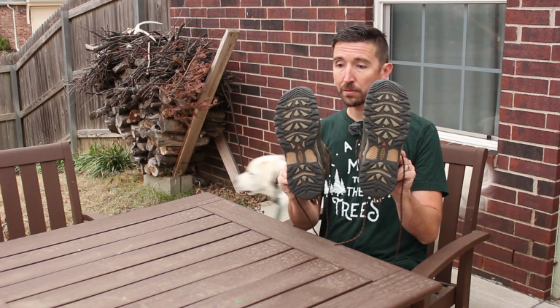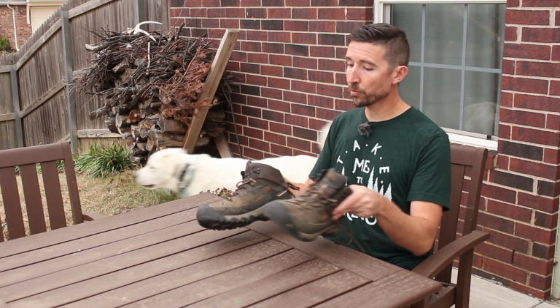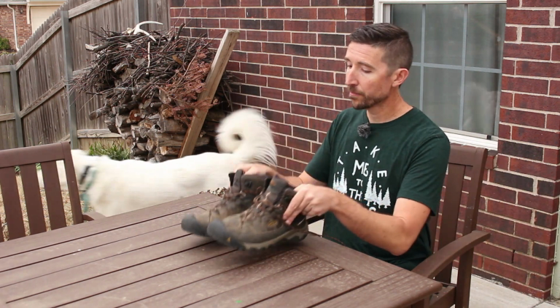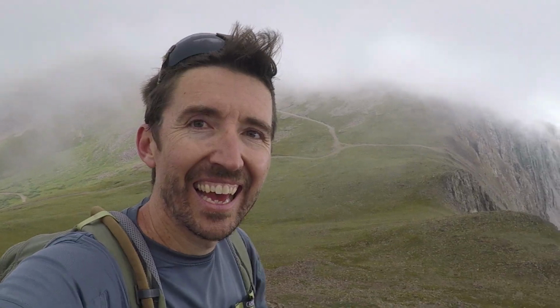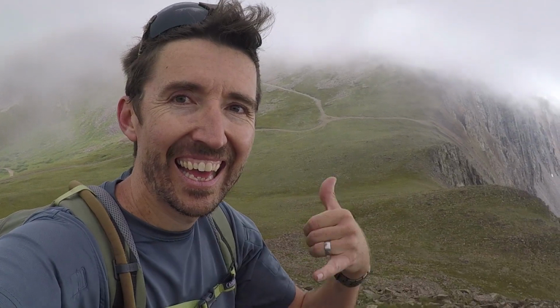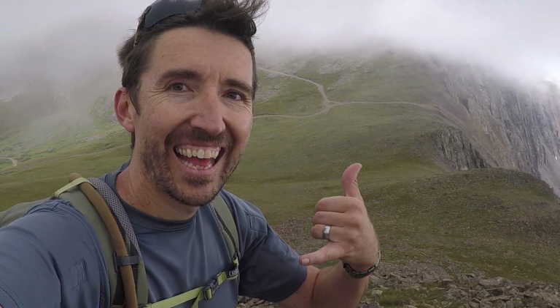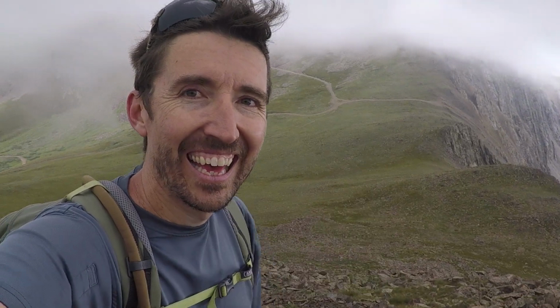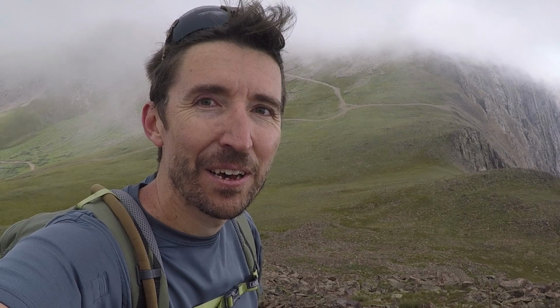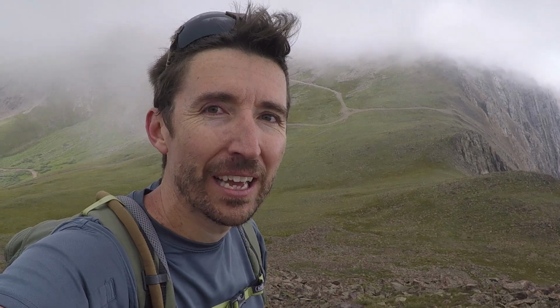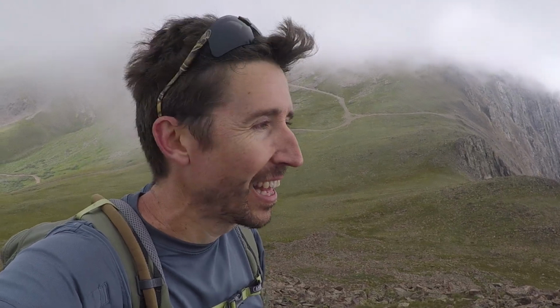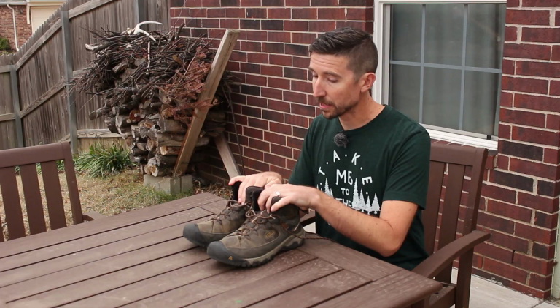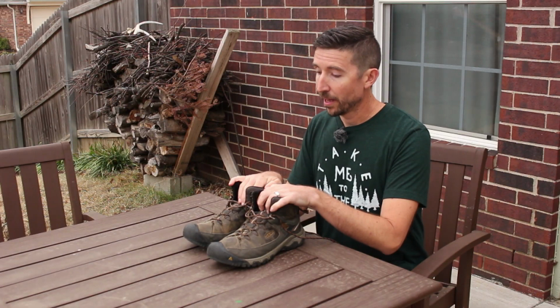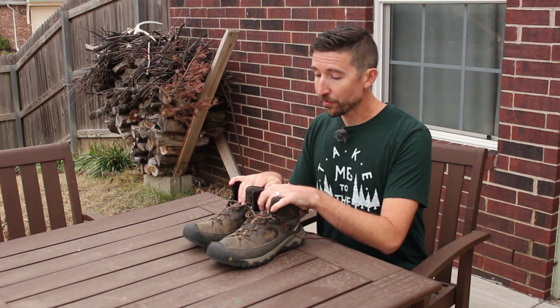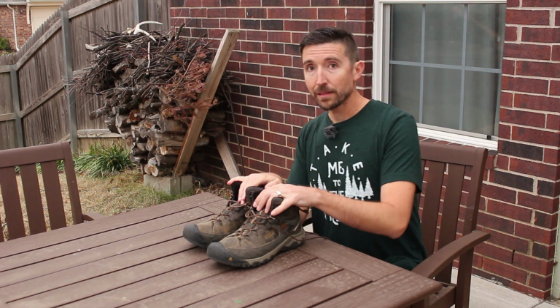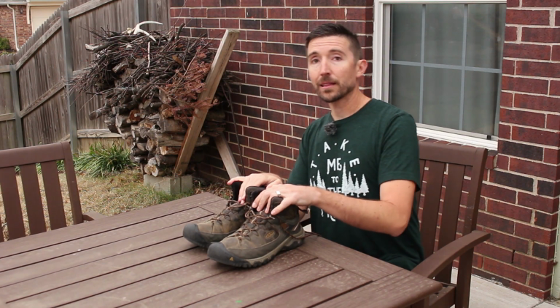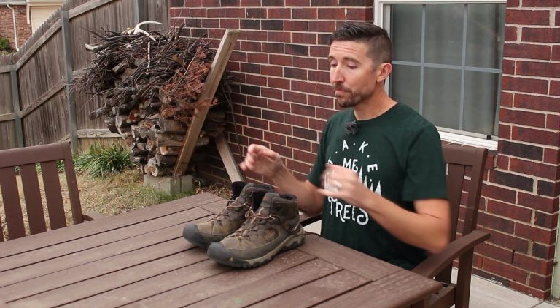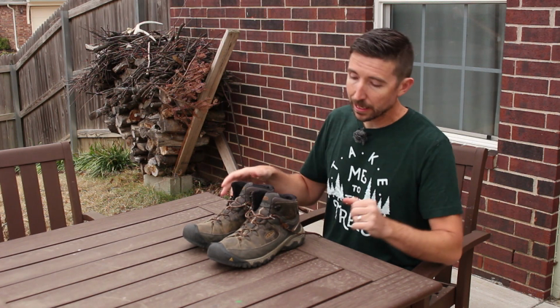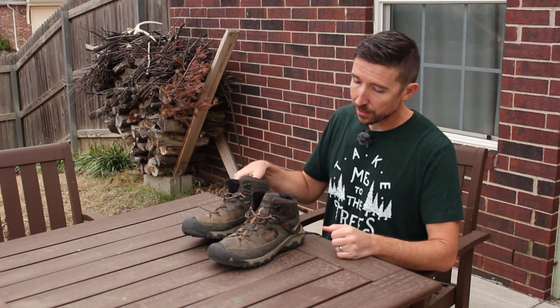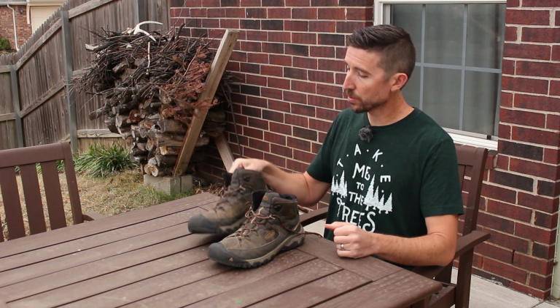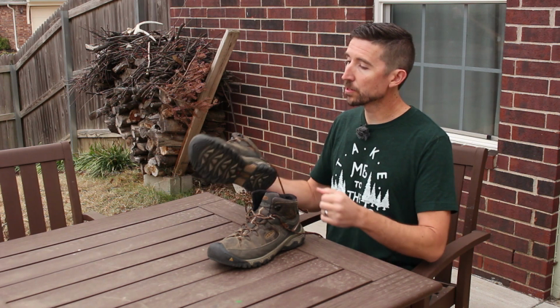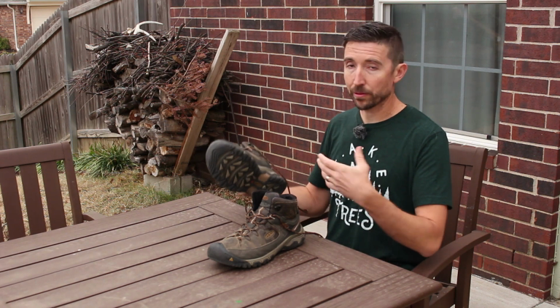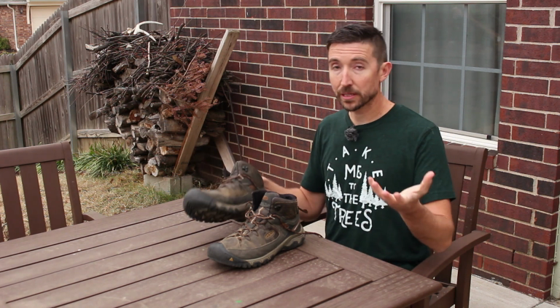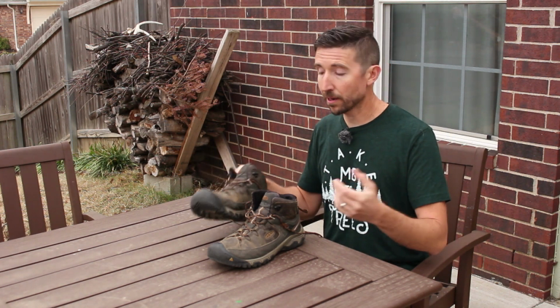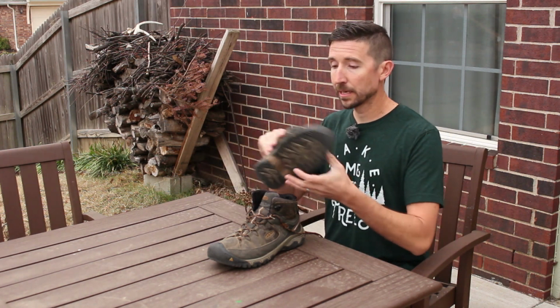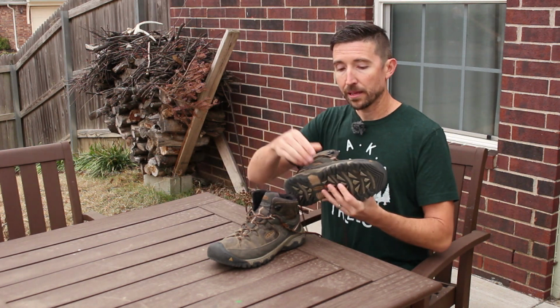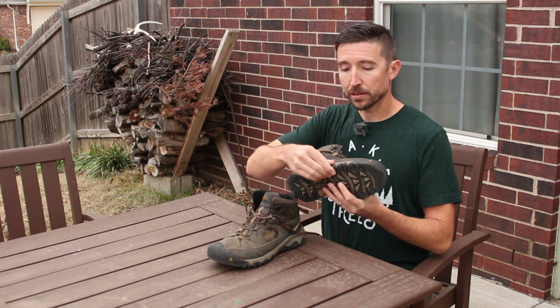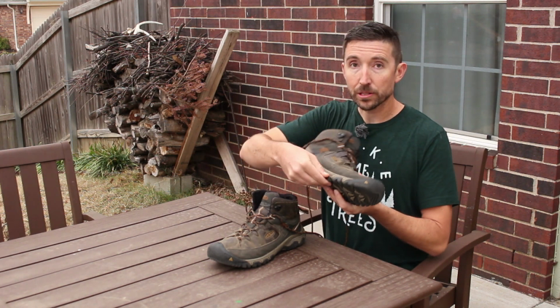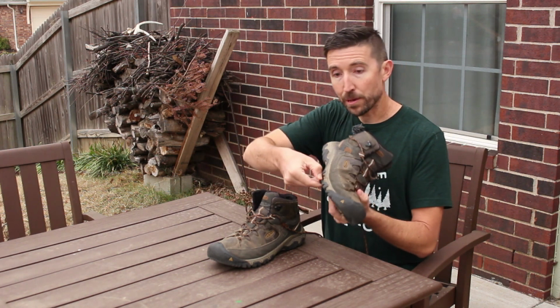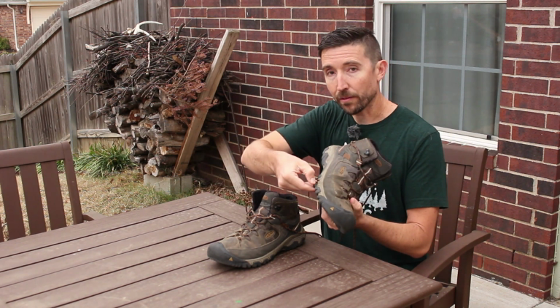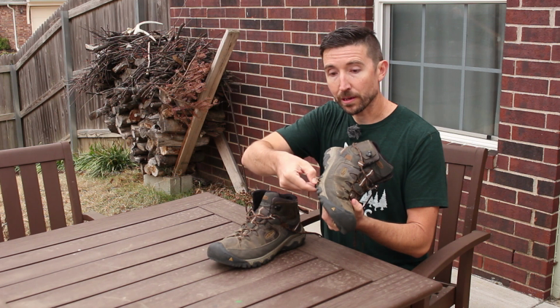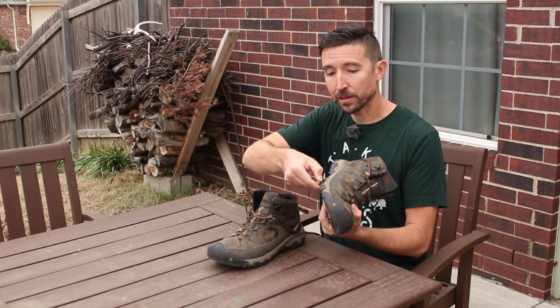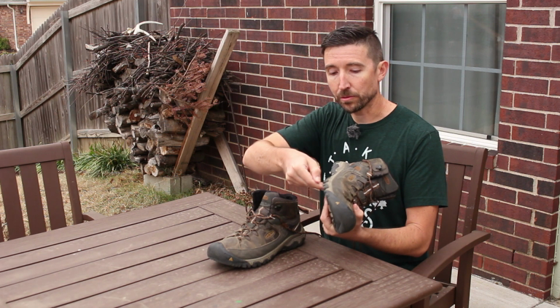They tend to be nice and wide, and so far I have really loved these boots. Unfortunately, they are not loving me back. These are starting to do what others have said in the comments — the lugs are starting to peel off. They're starting to come unglued.